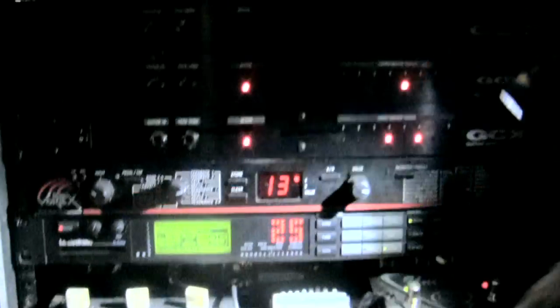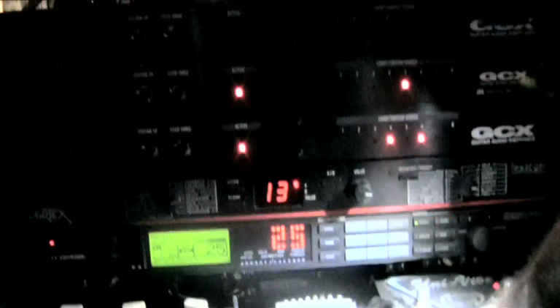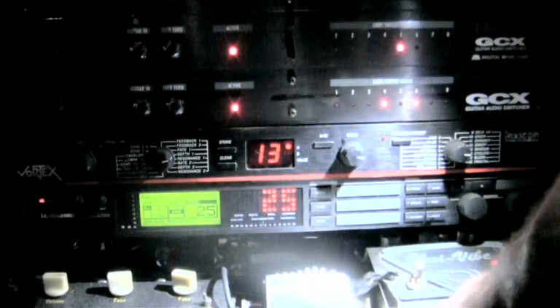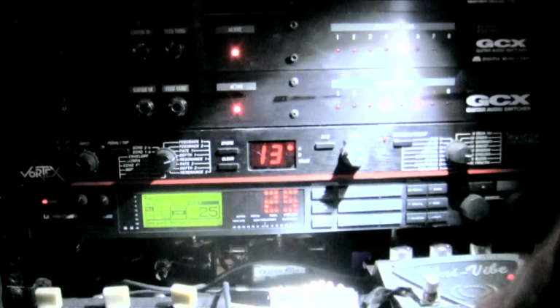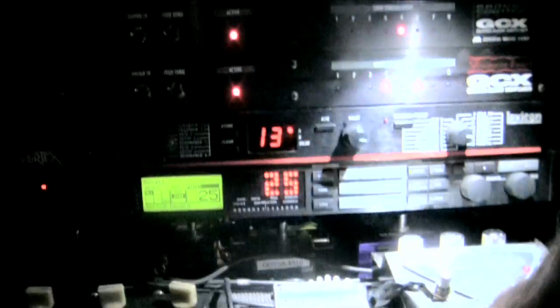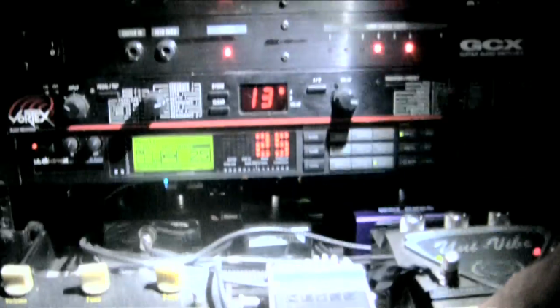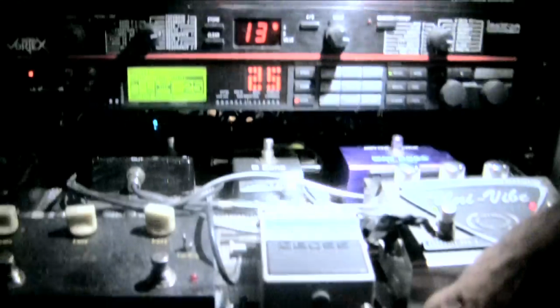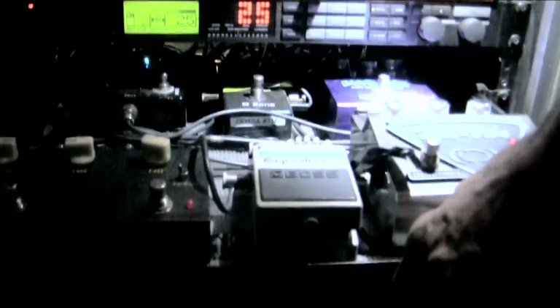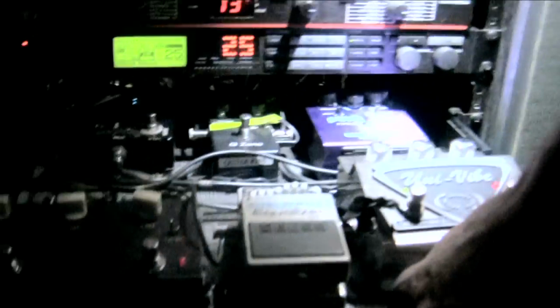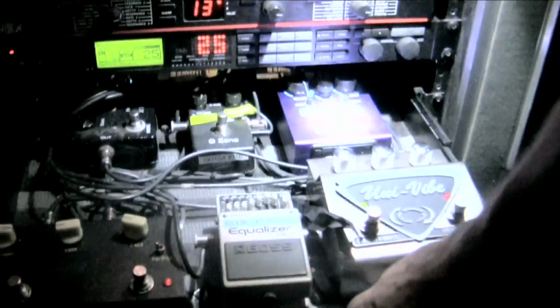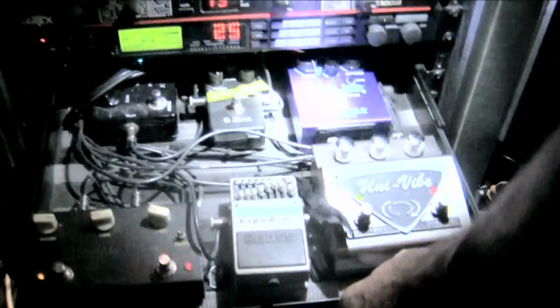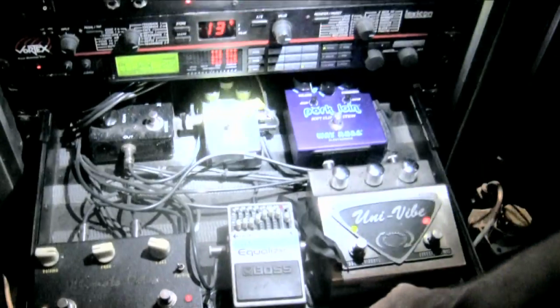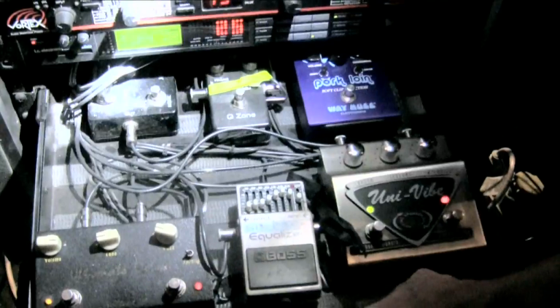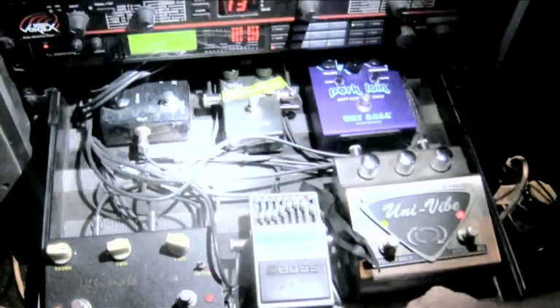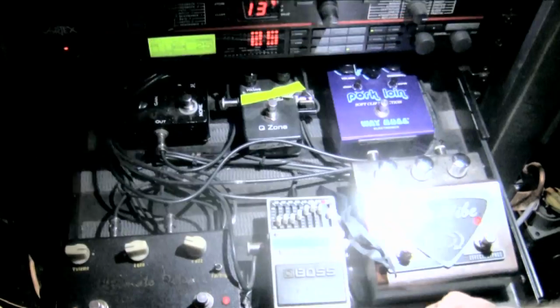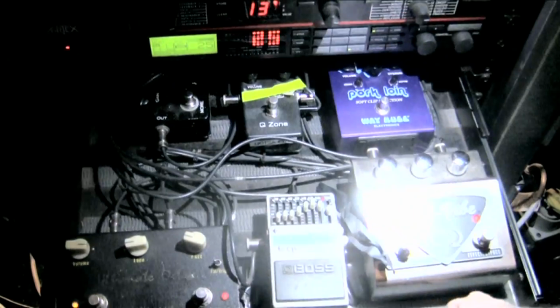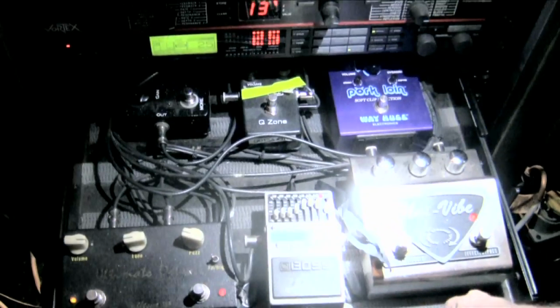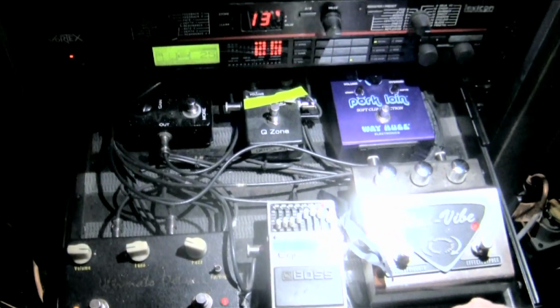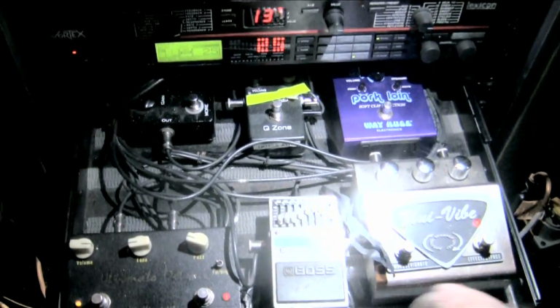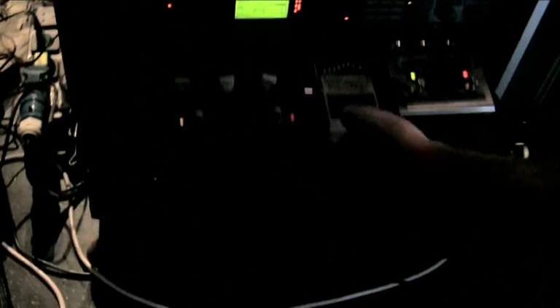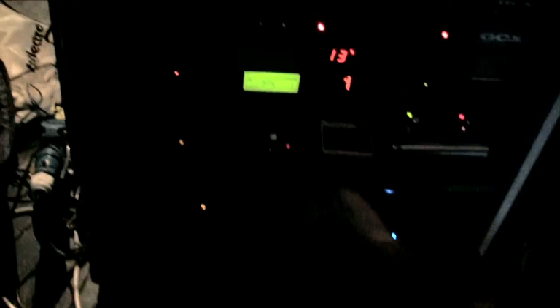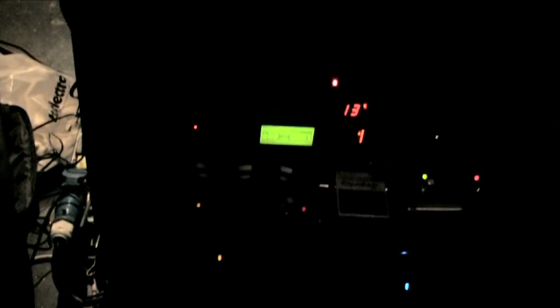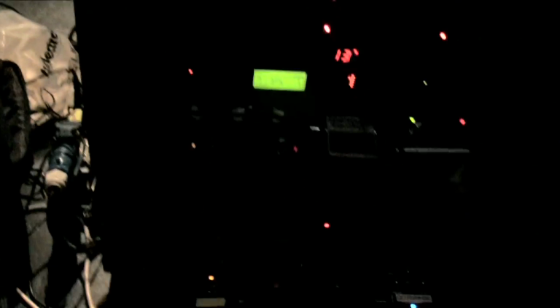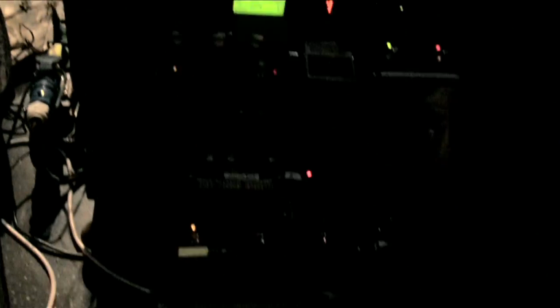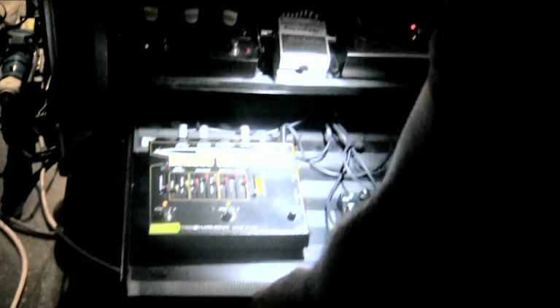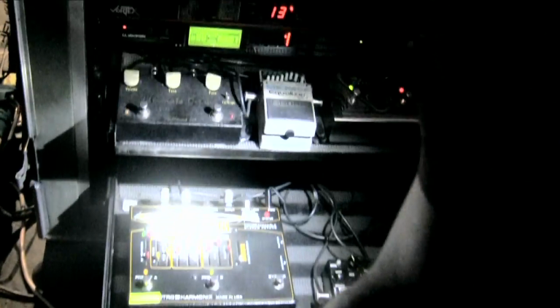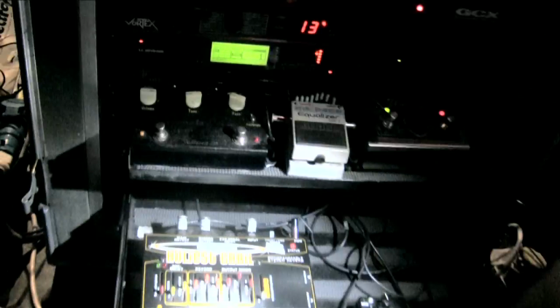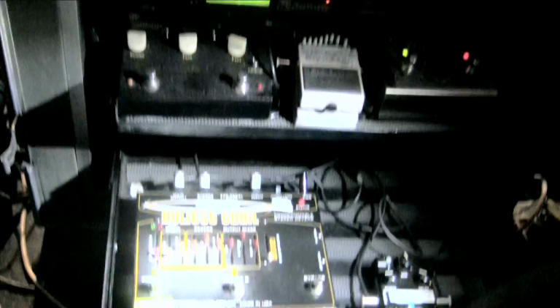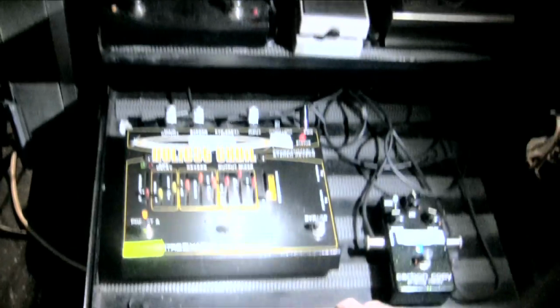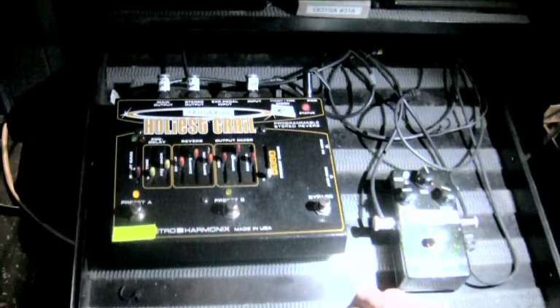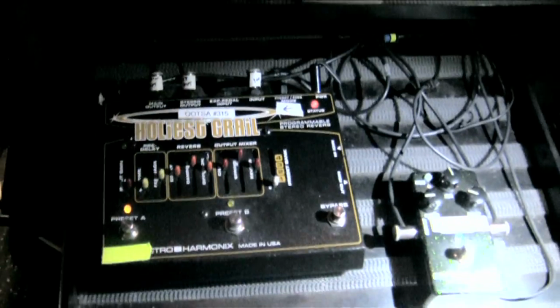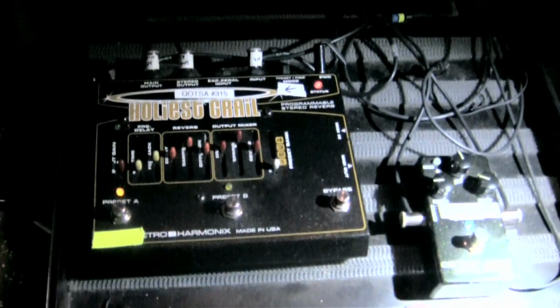Oh, that's an old one. Yeah. And then we've got this stuff in here, and down here he's got the Holy Grail for a super reverb.